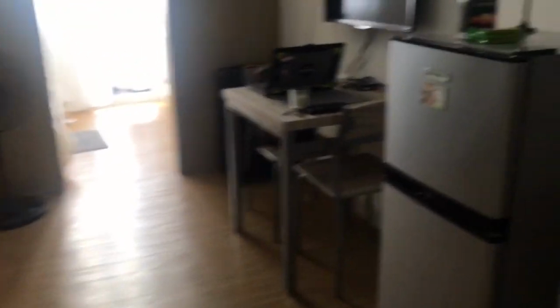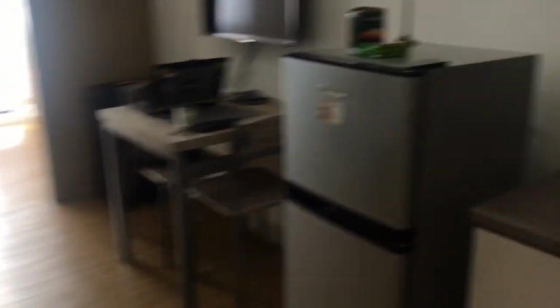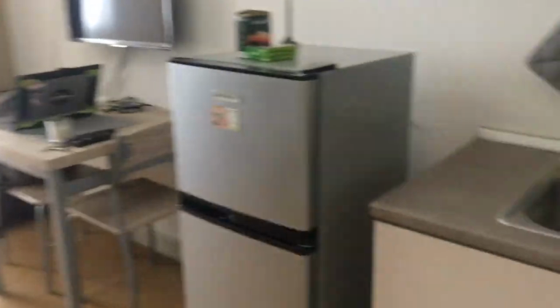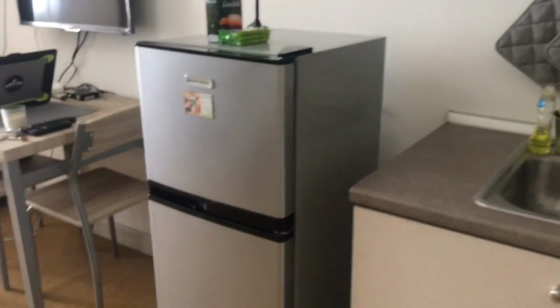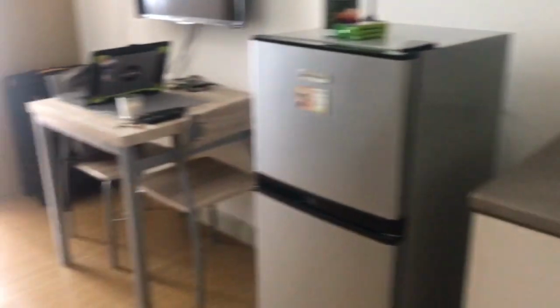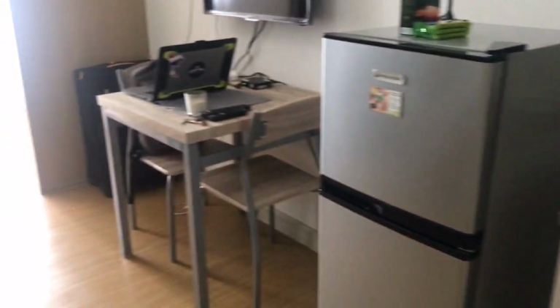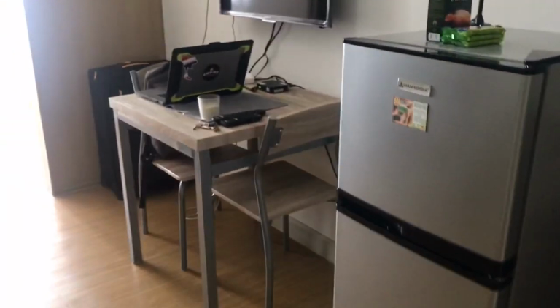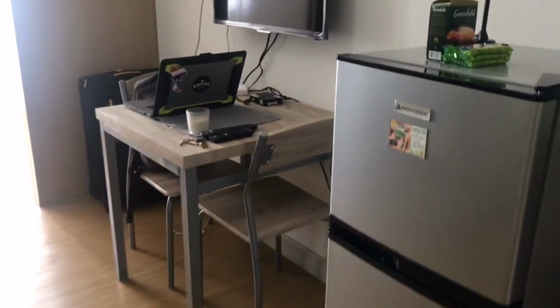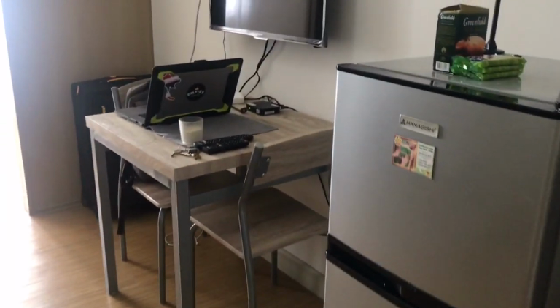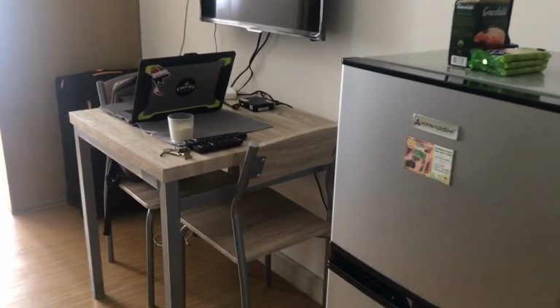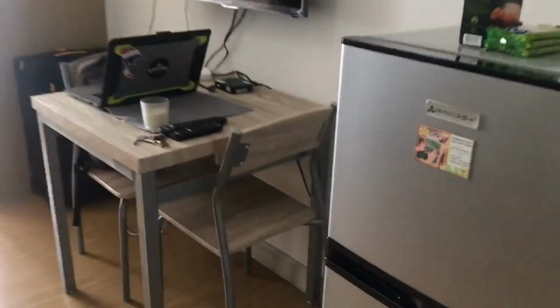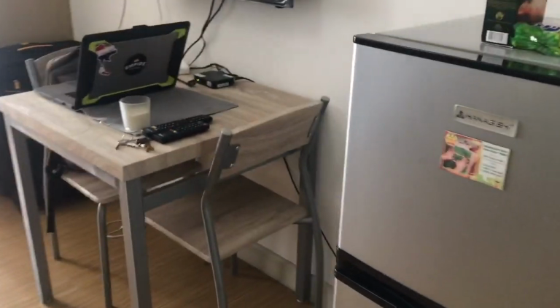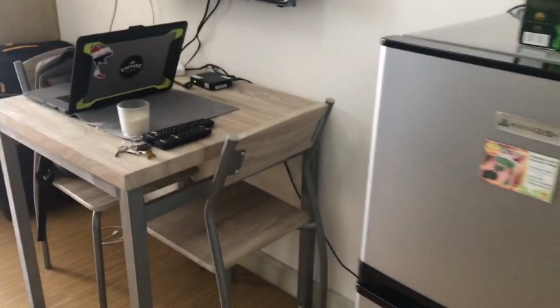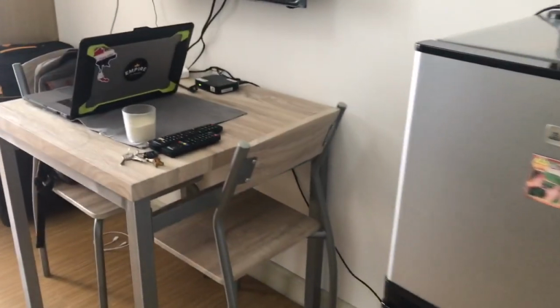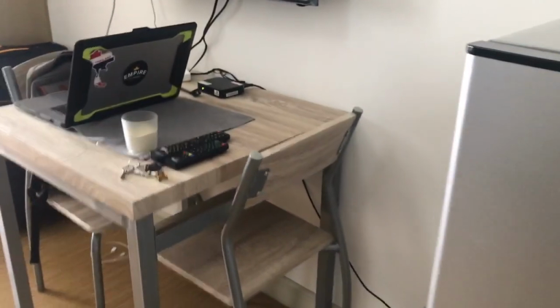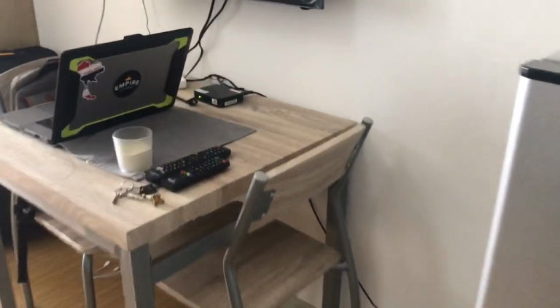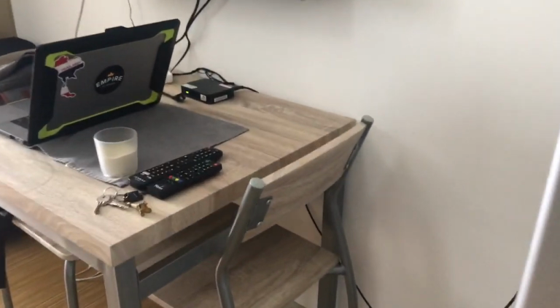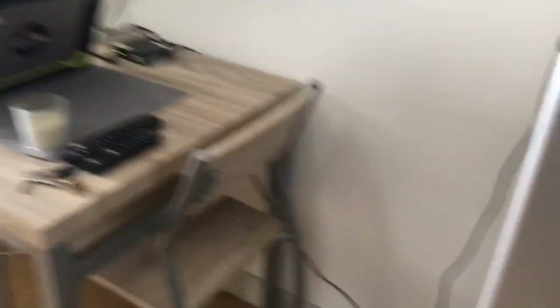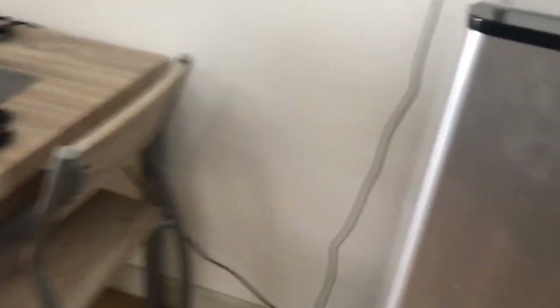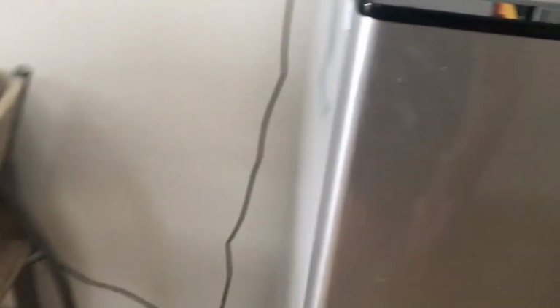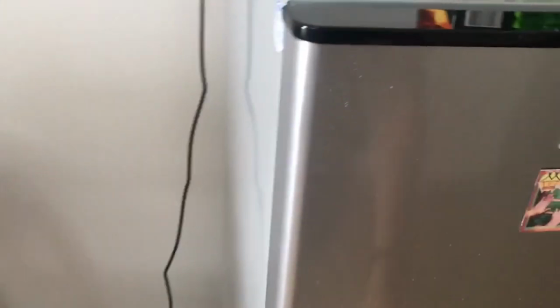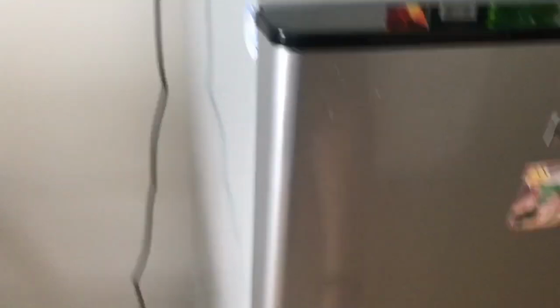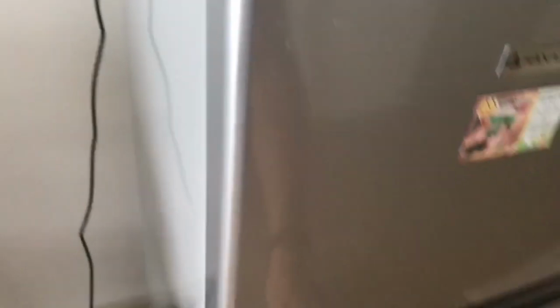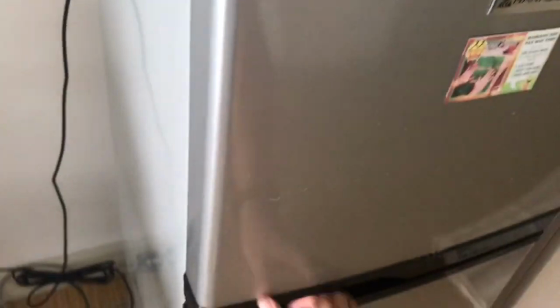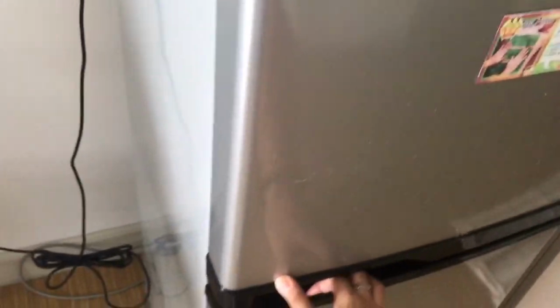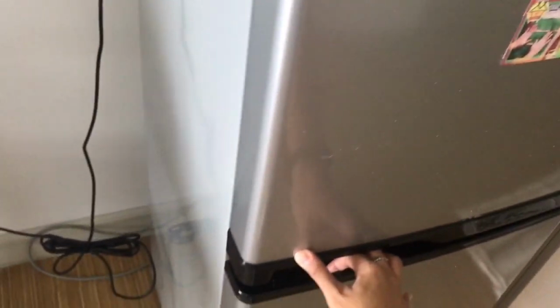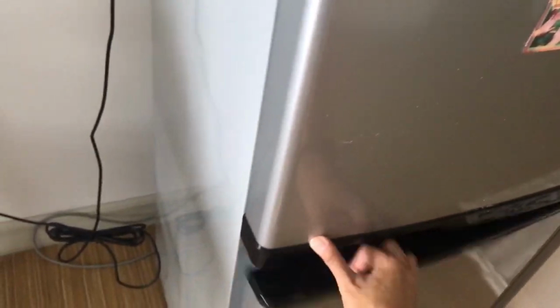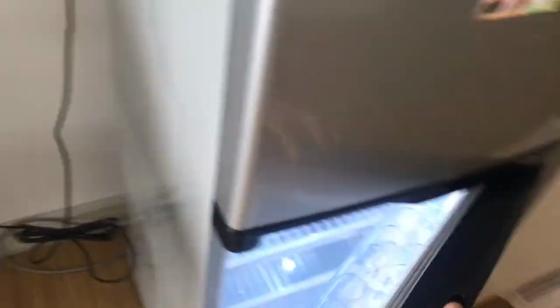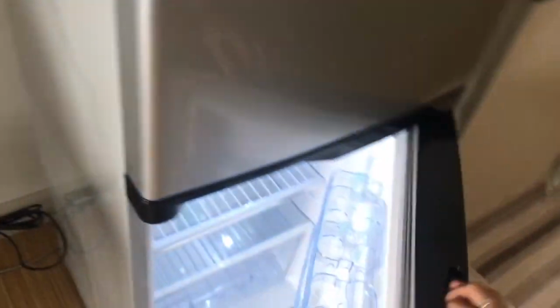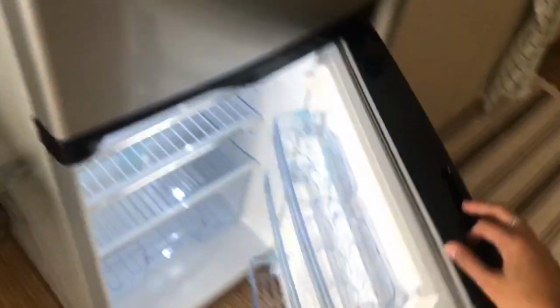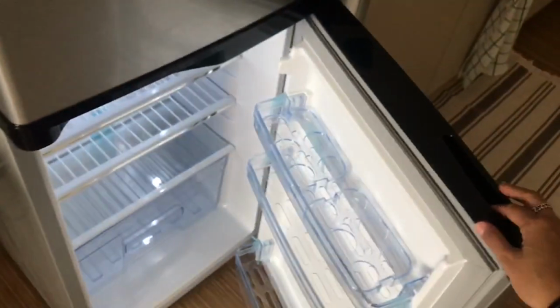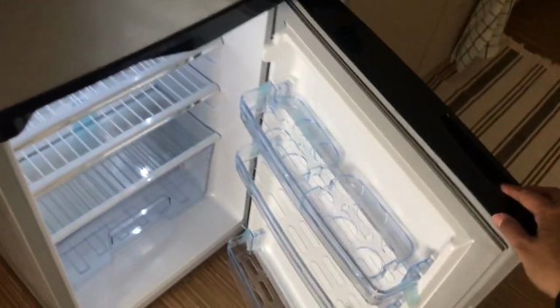There's a small kitchen over here and a fridge that I just opened right now.